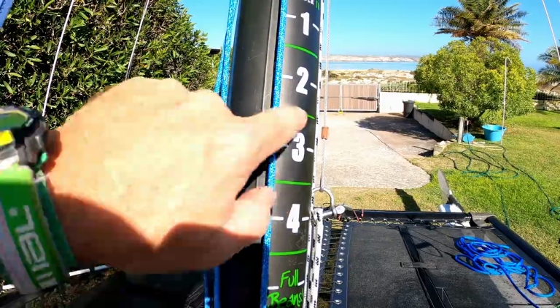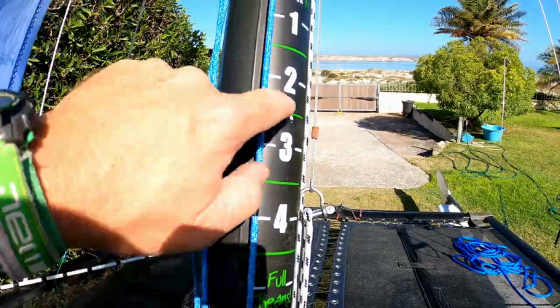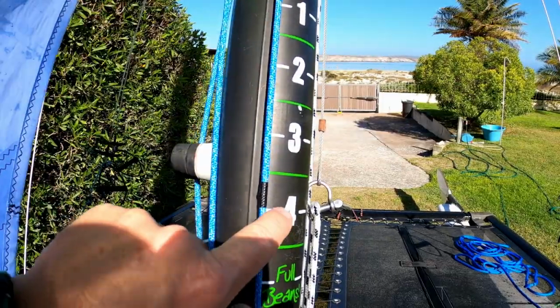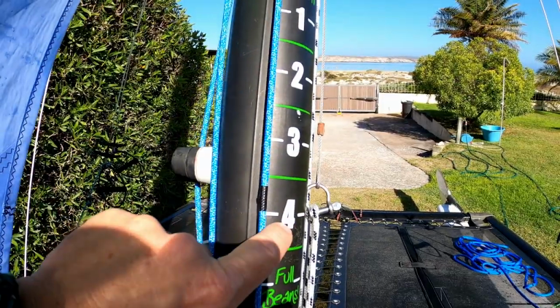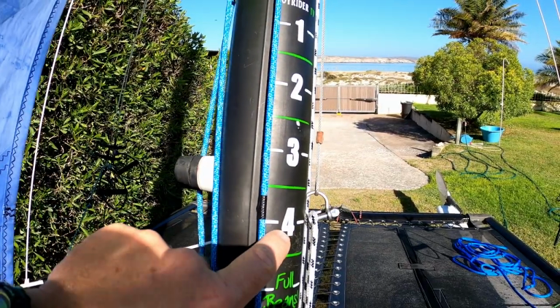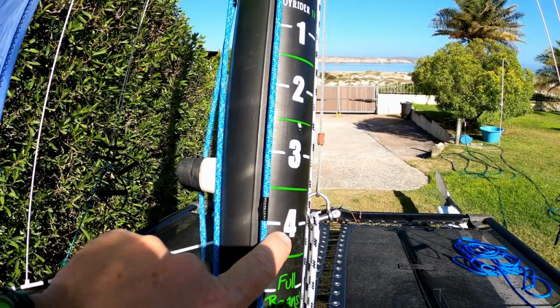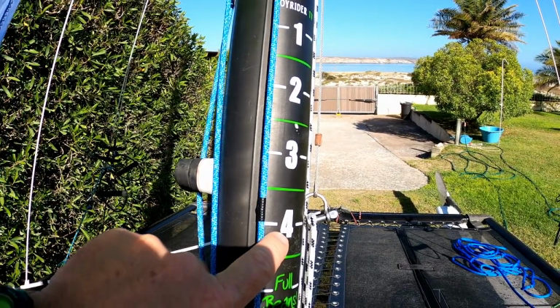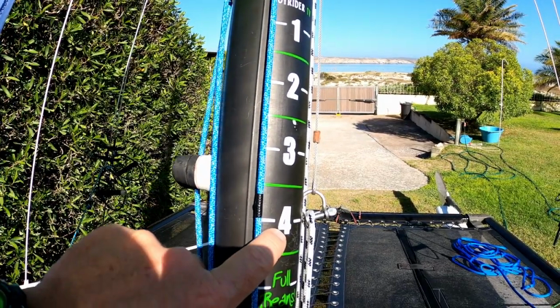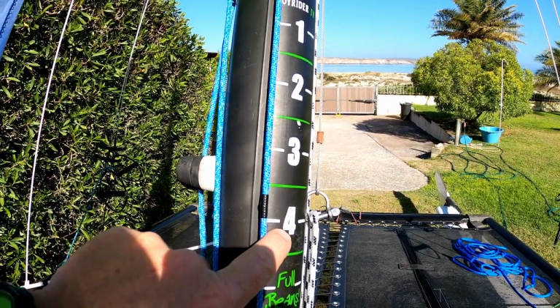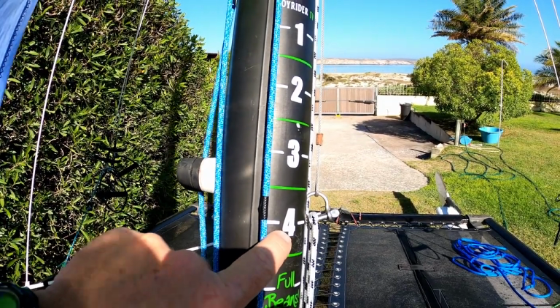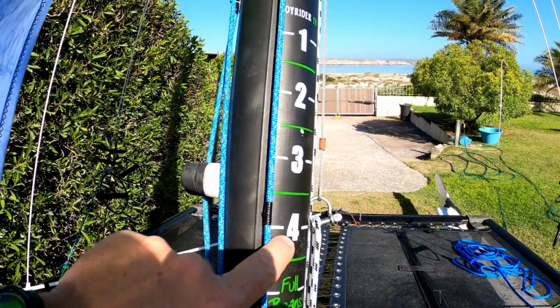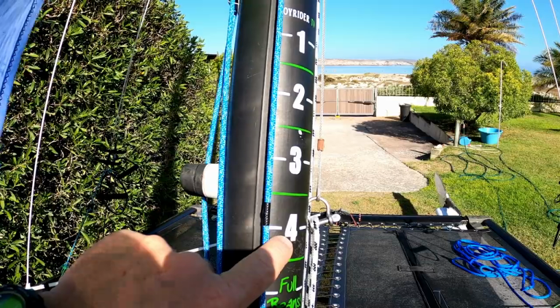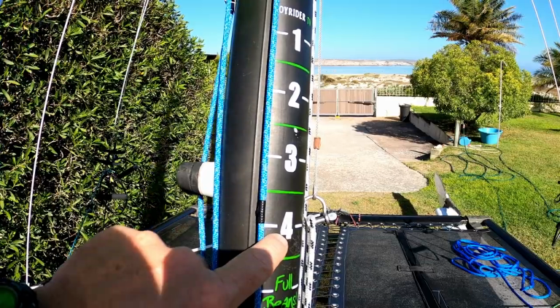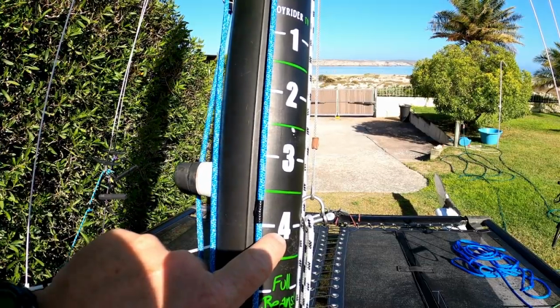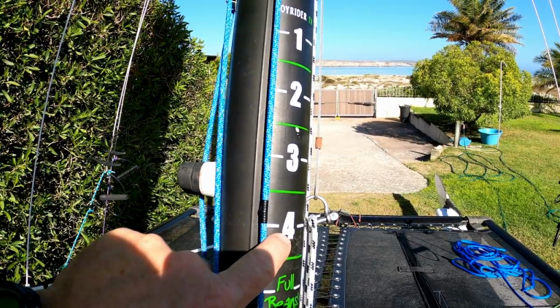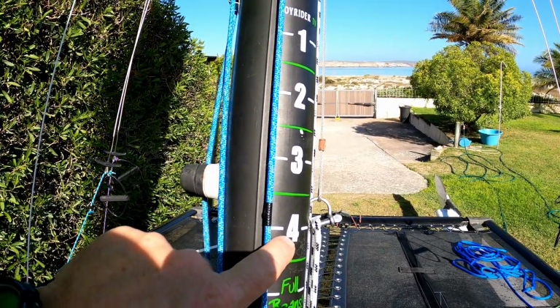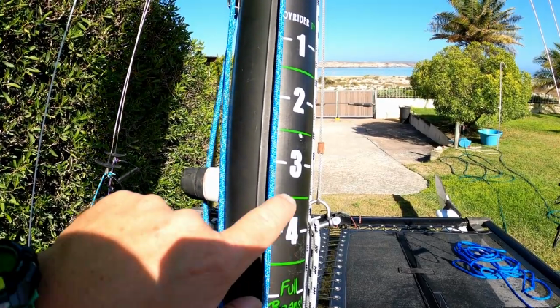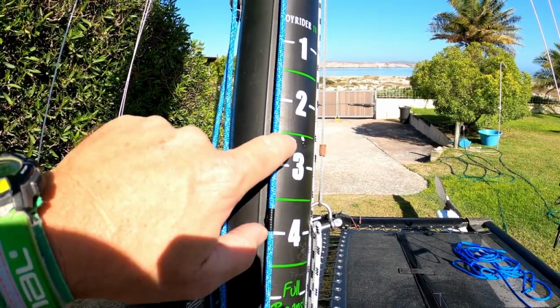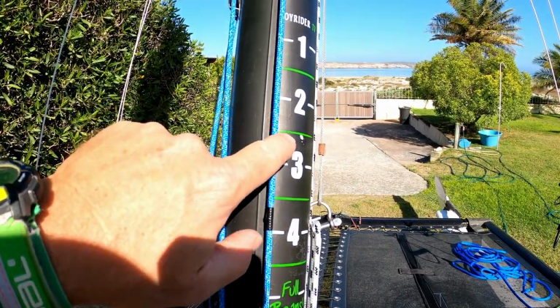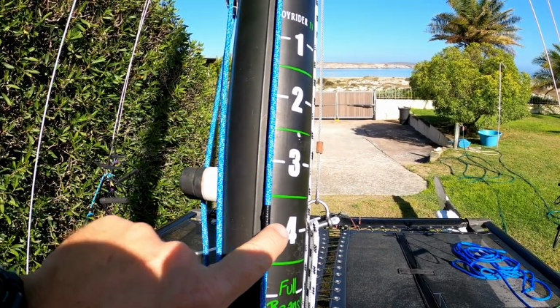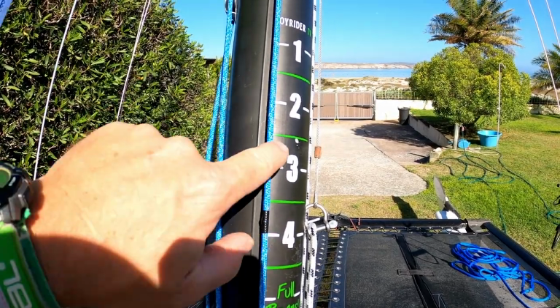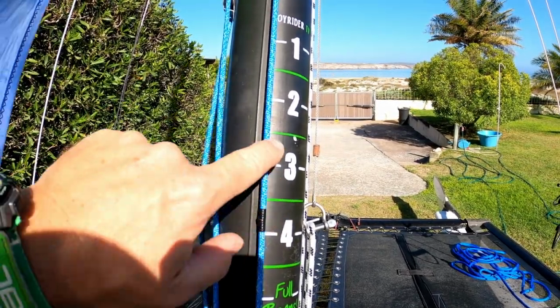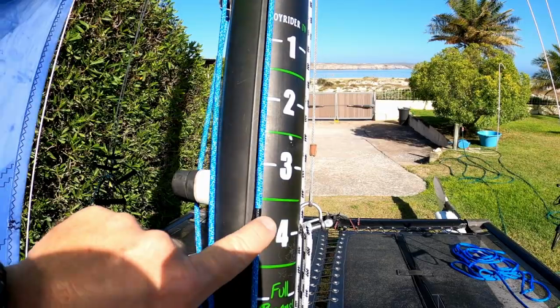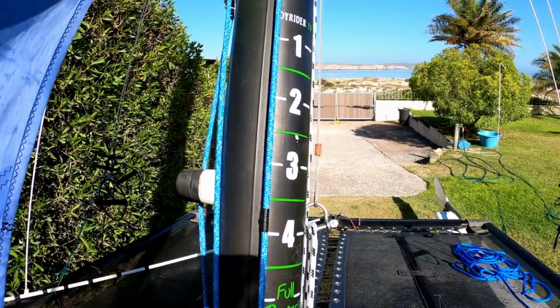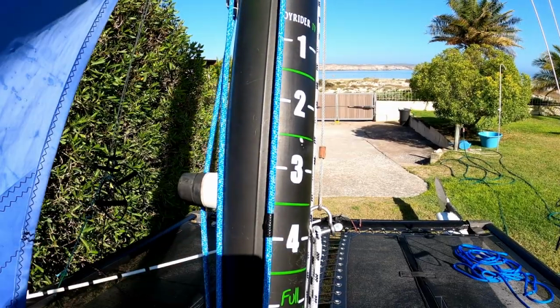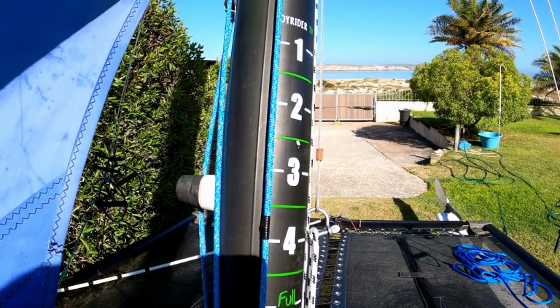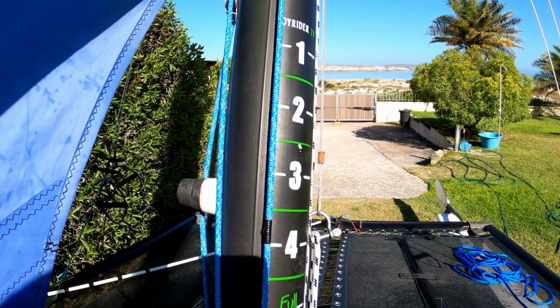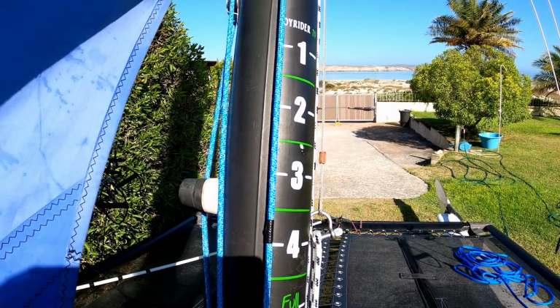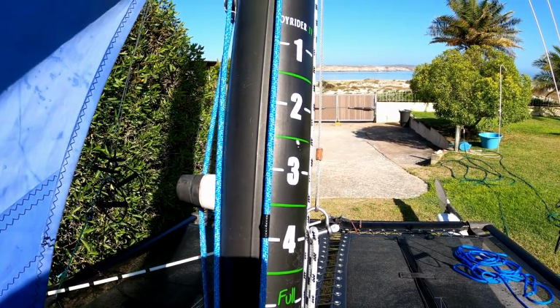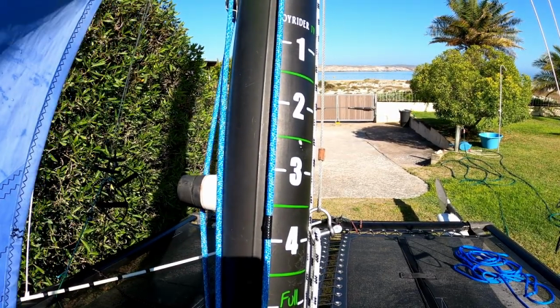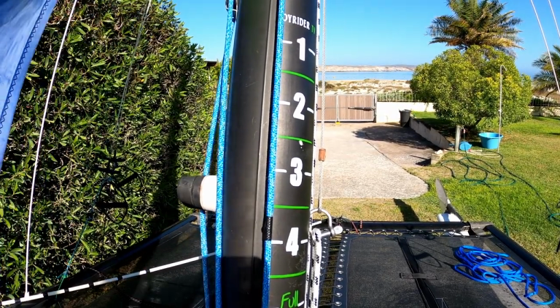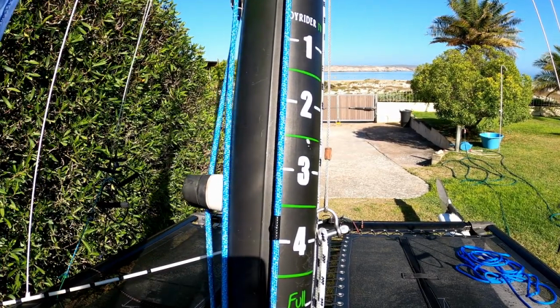With the calibration strip on the mast, we can see exactly where our maximum setting is. Then as the wind picks up, we can incrementally loosen the jib halyard to make the boat respond better.